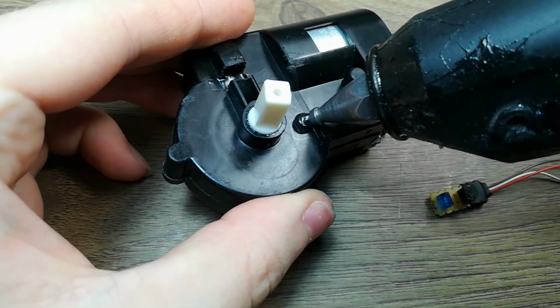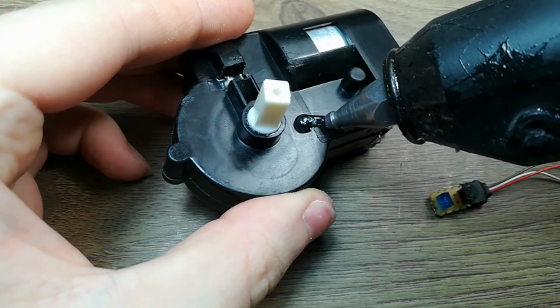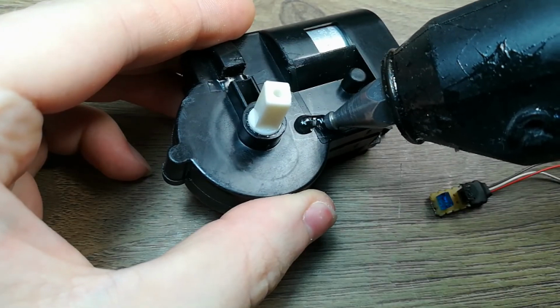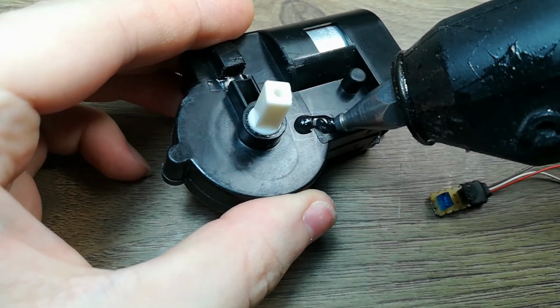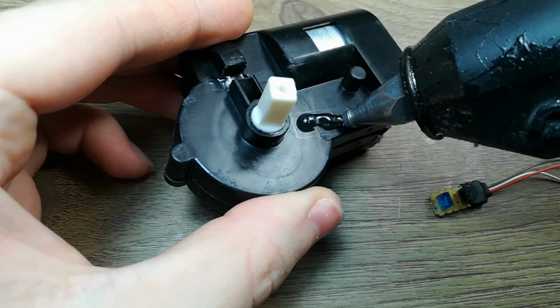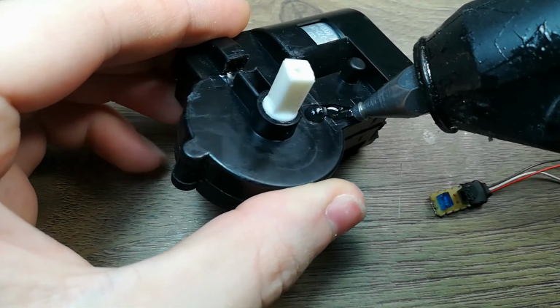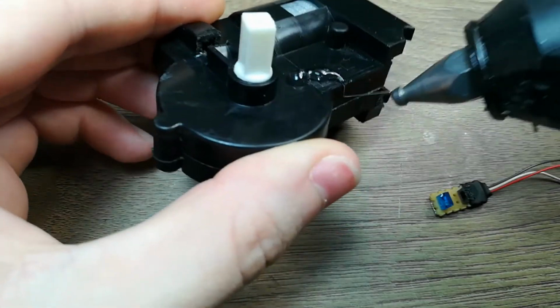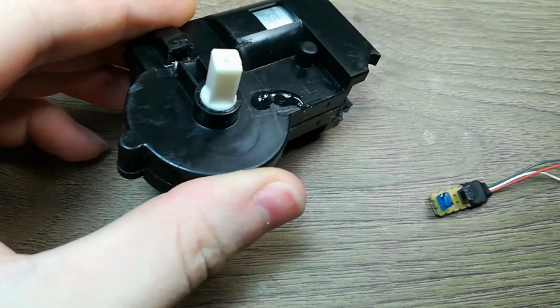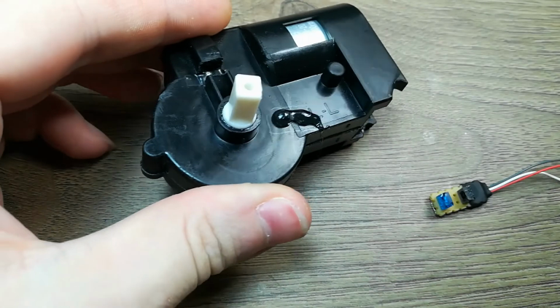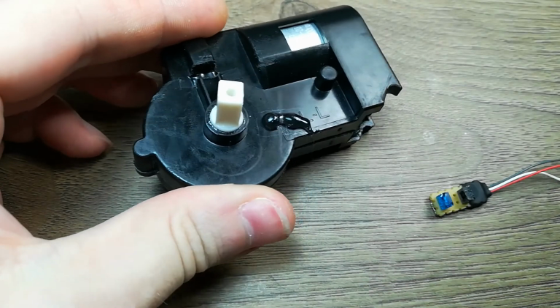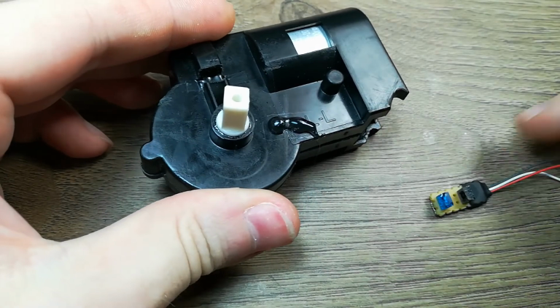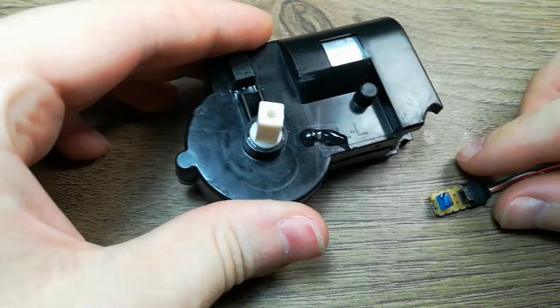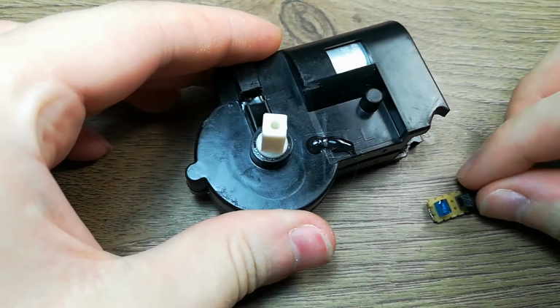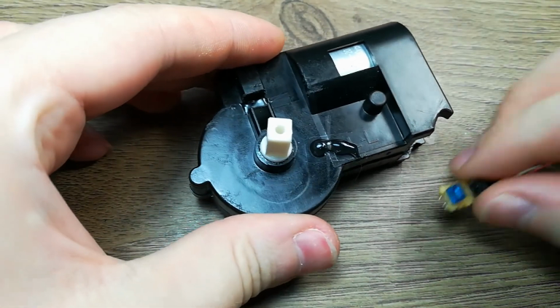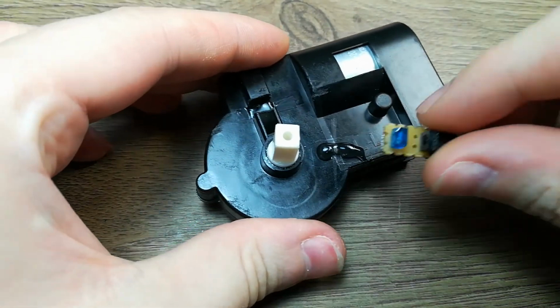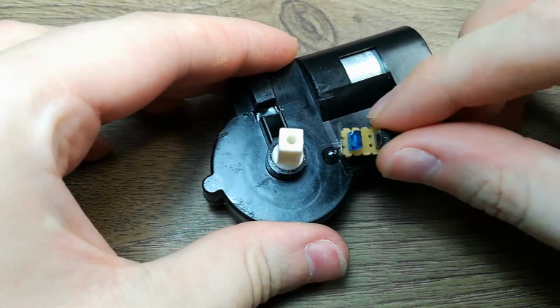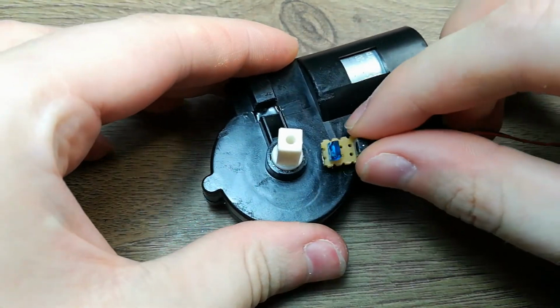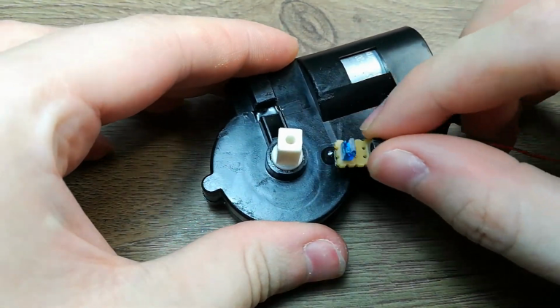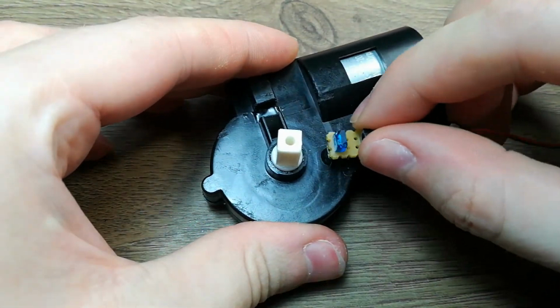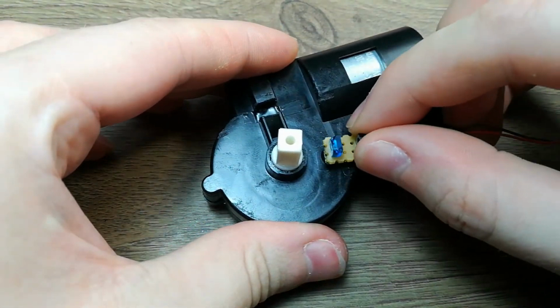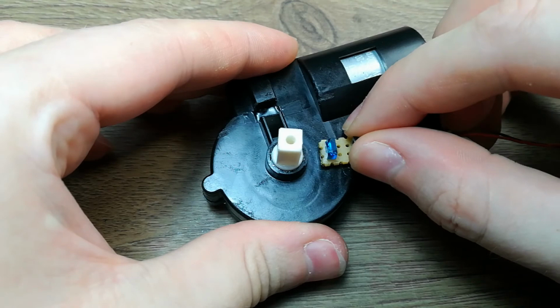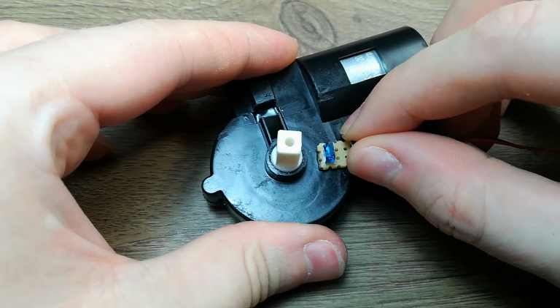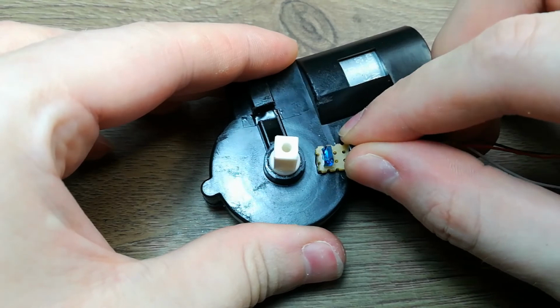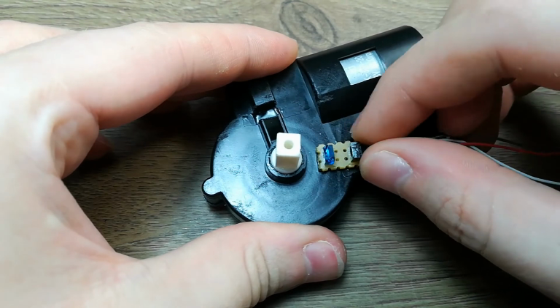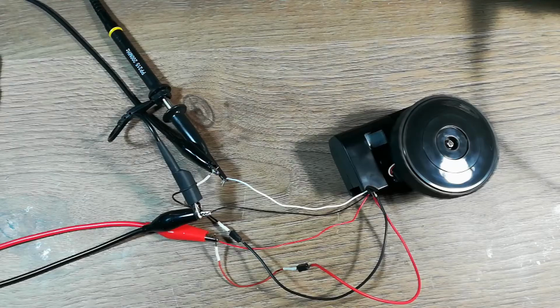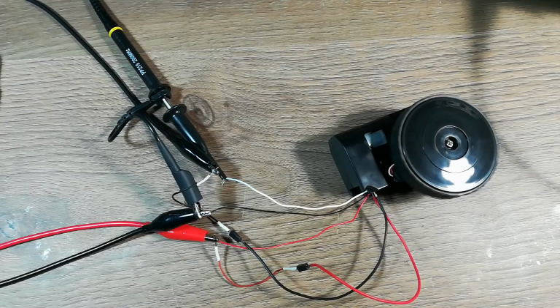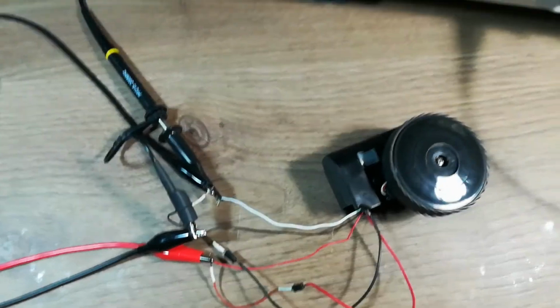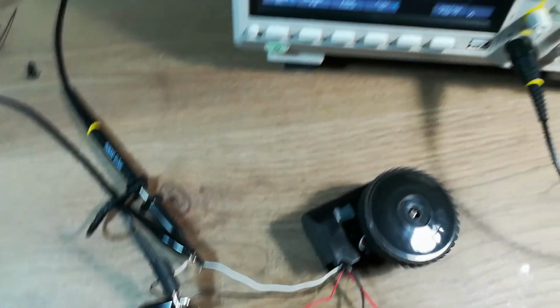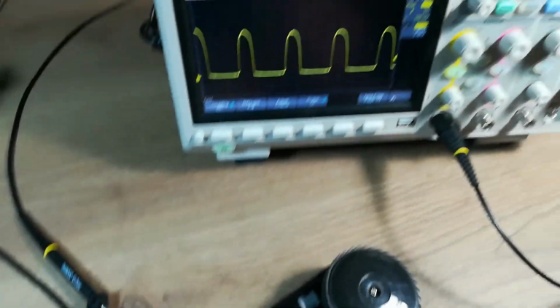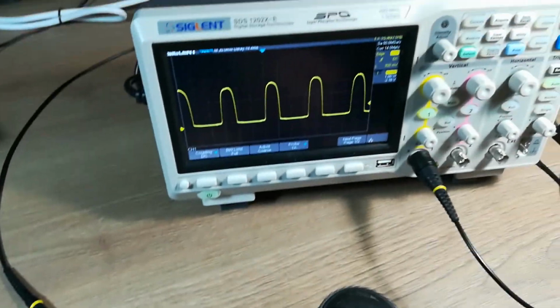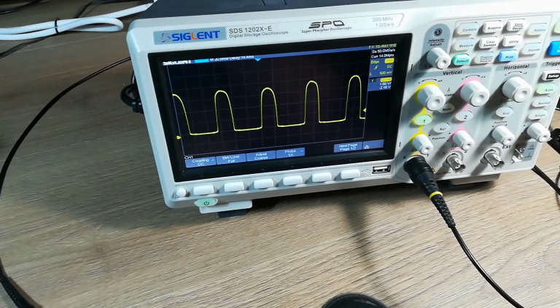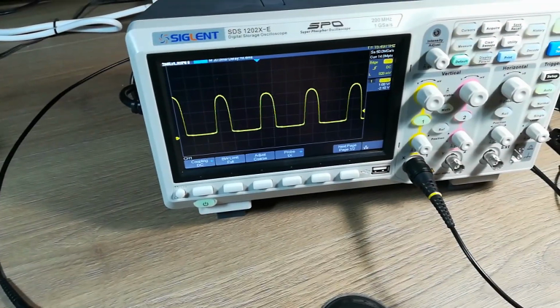Then I attached it with some hot glue, because you have to have some hot glue in a project. It works great — the resolution is about 1cm, which is good enough for this application.